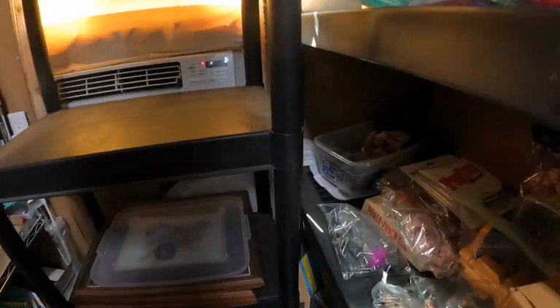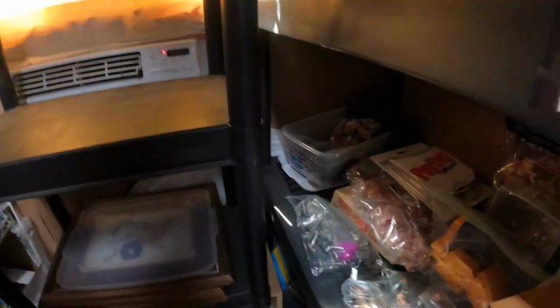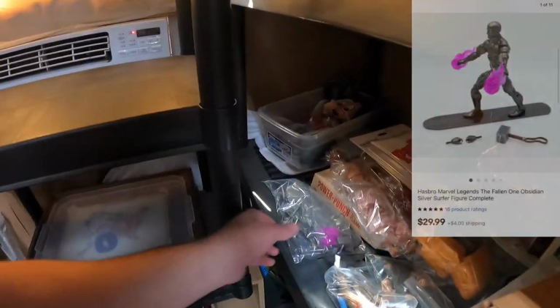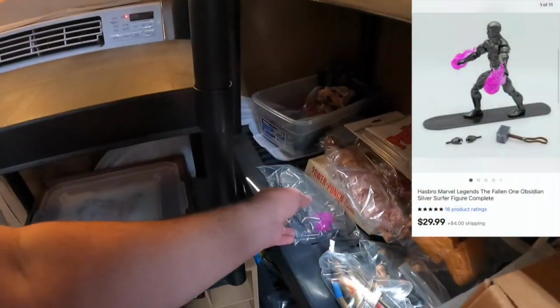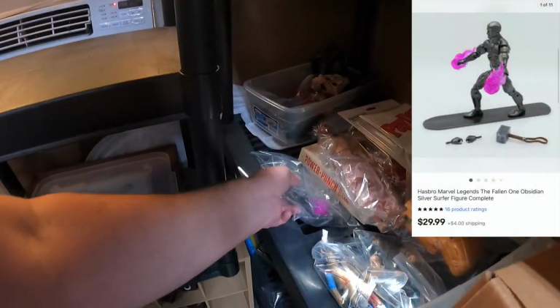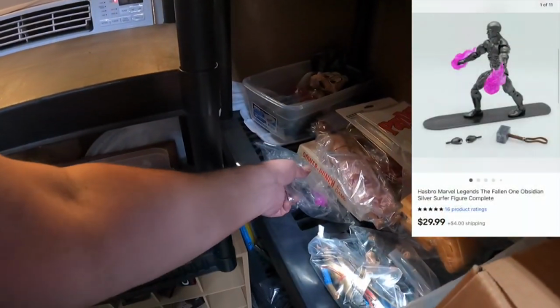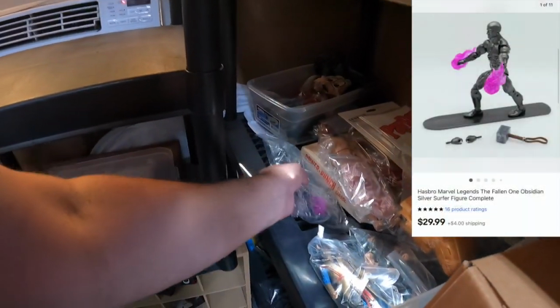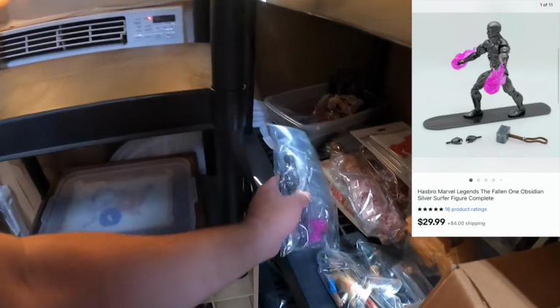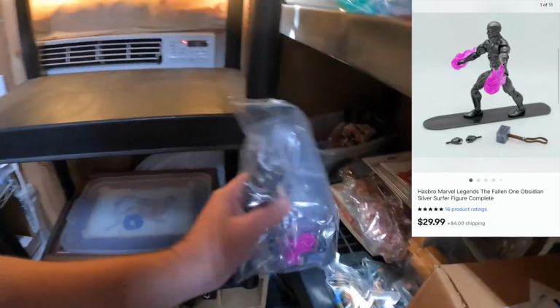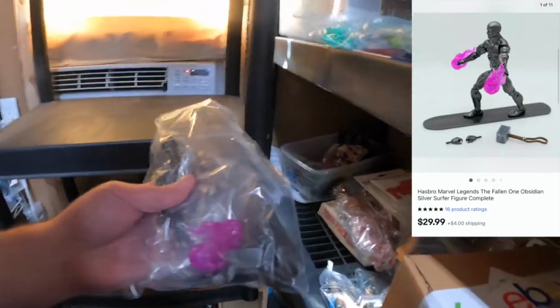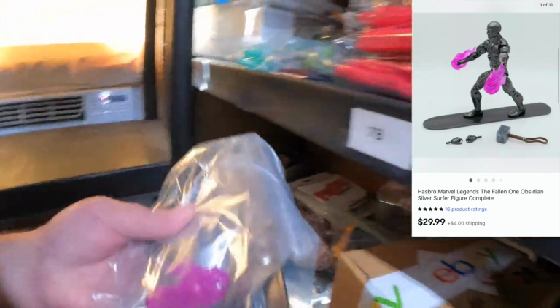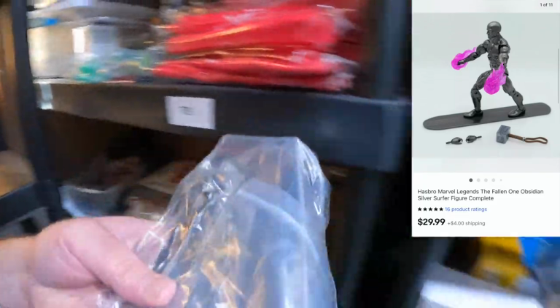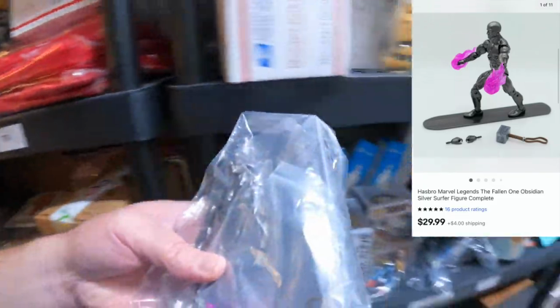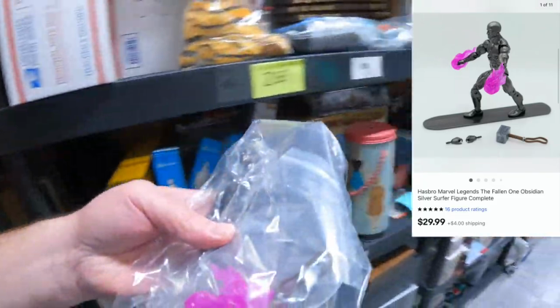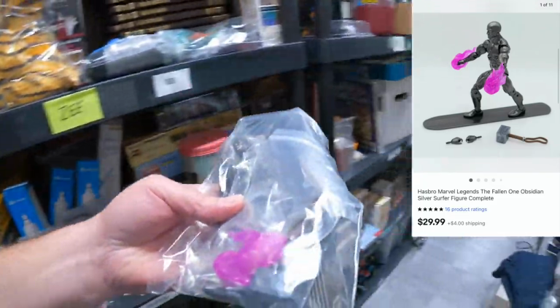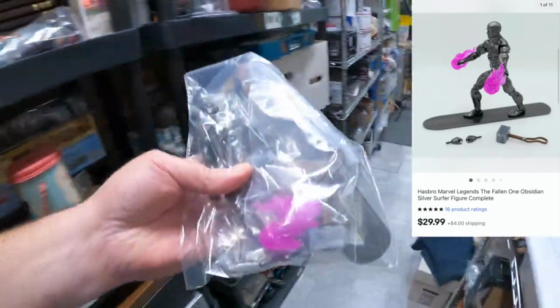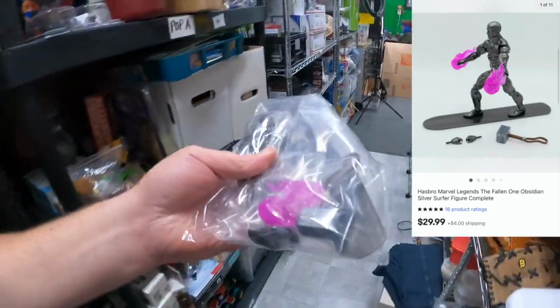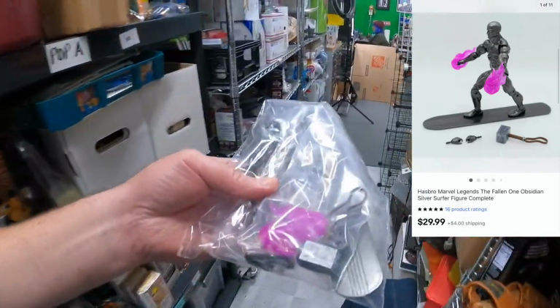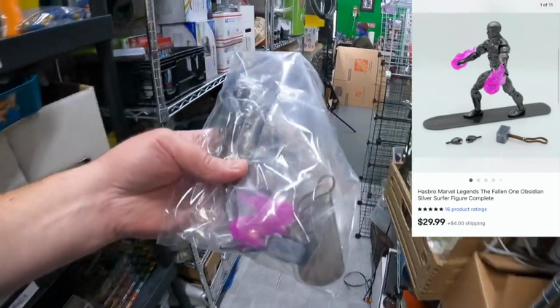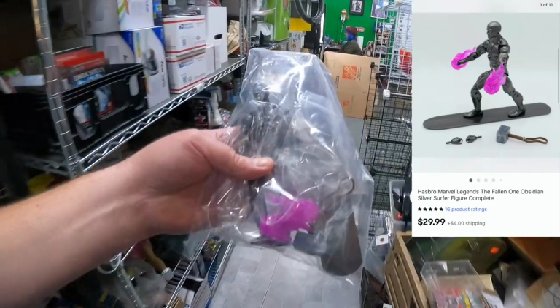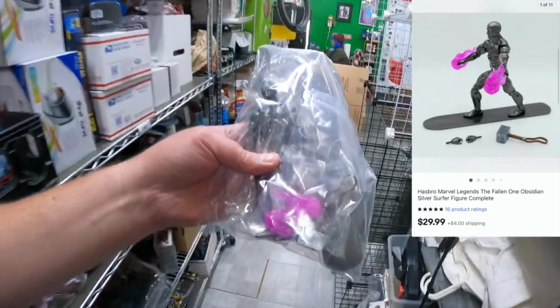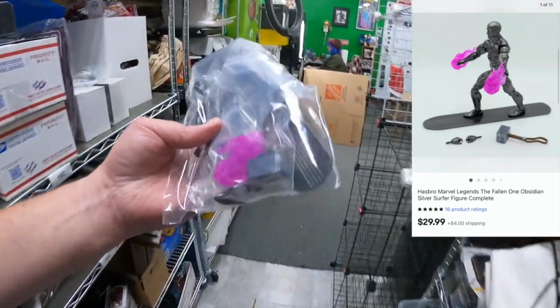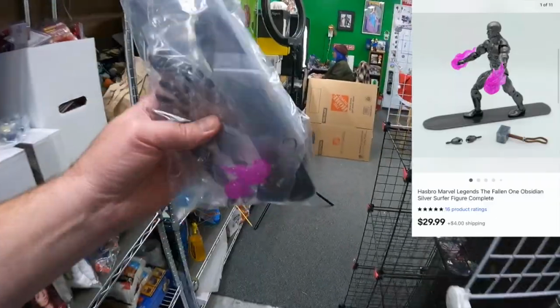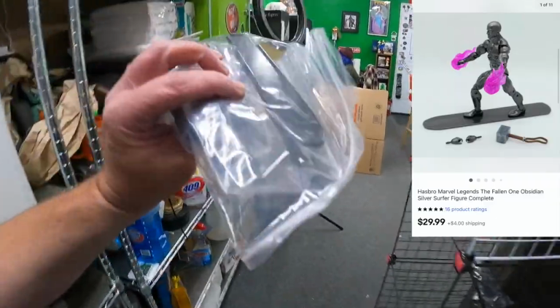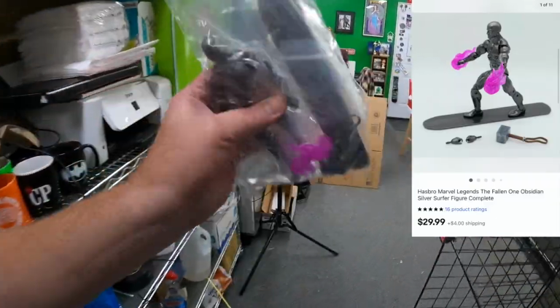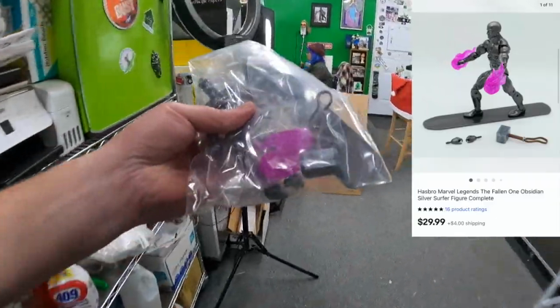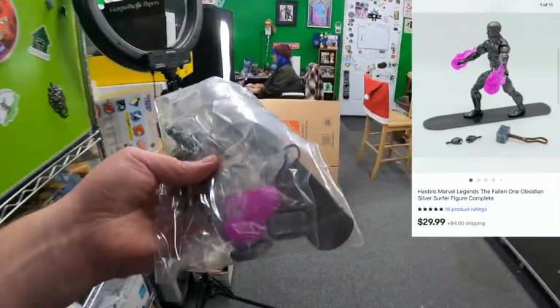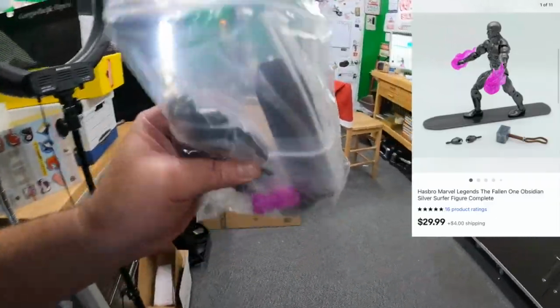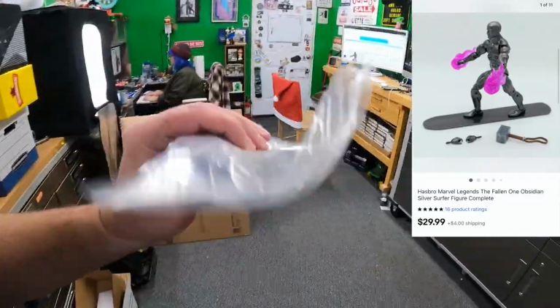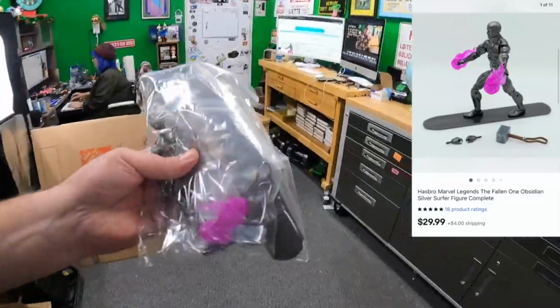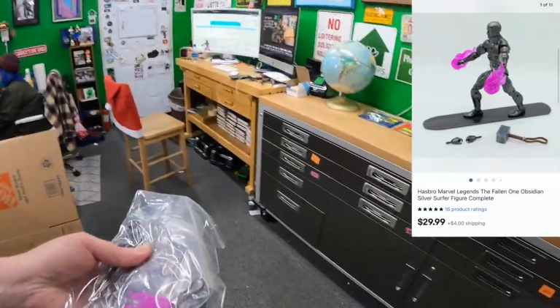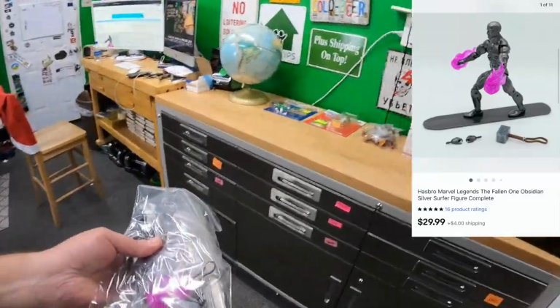Seven Charlie — sold a Silver Surfer. Candace just listed this guy too. He's got a surfboard and everything. This sold for $29.99 plus shipping on top.